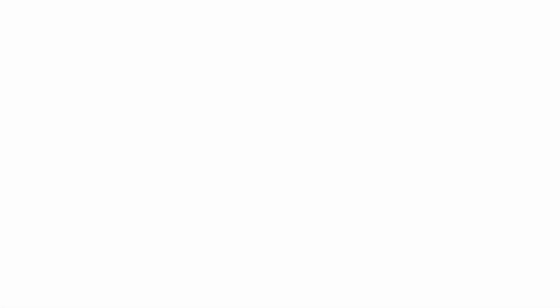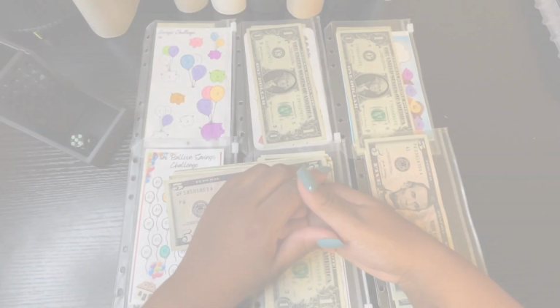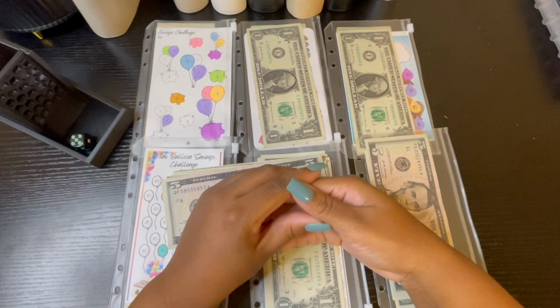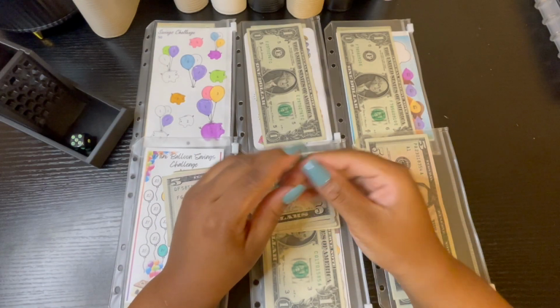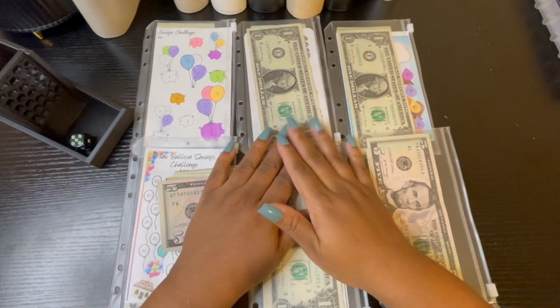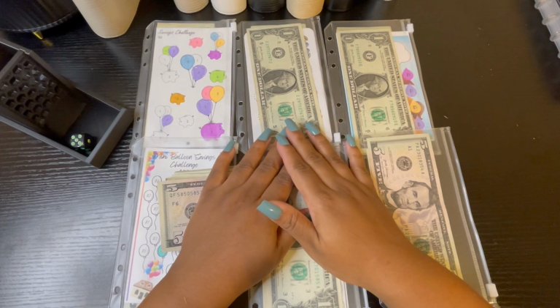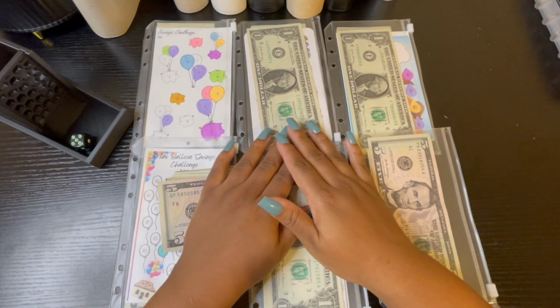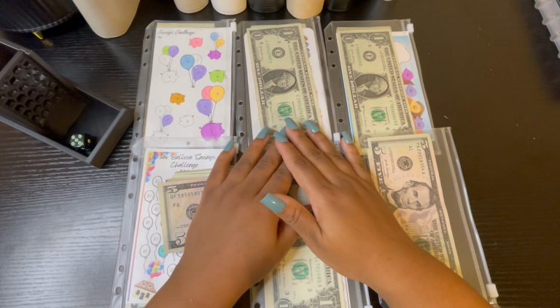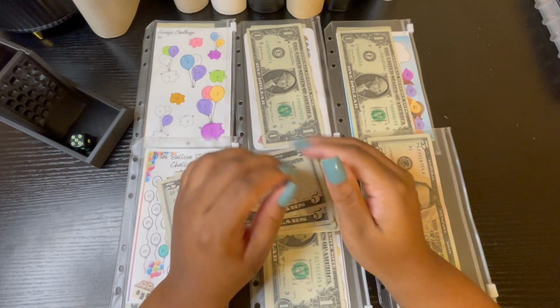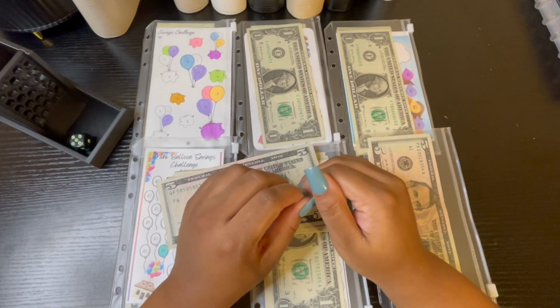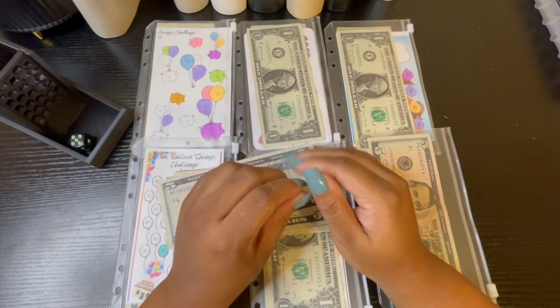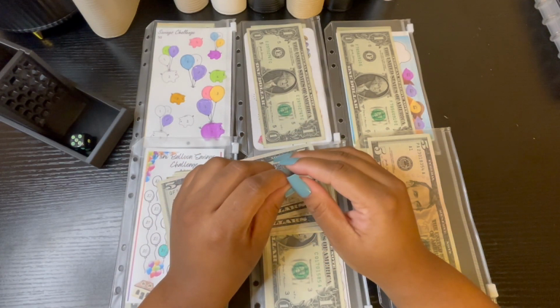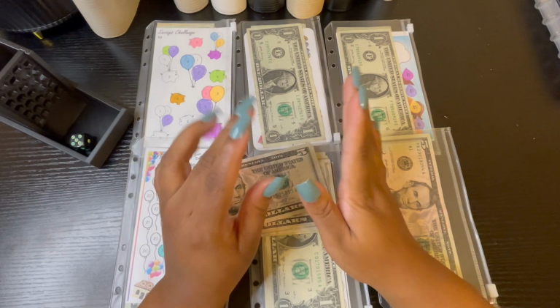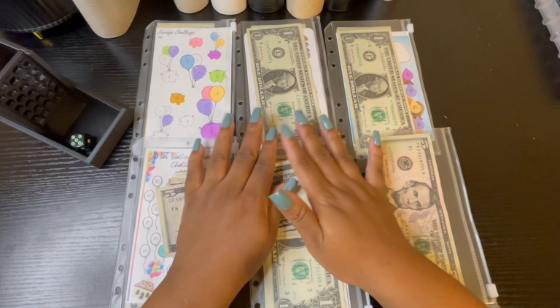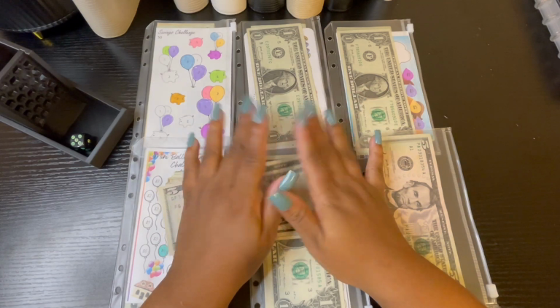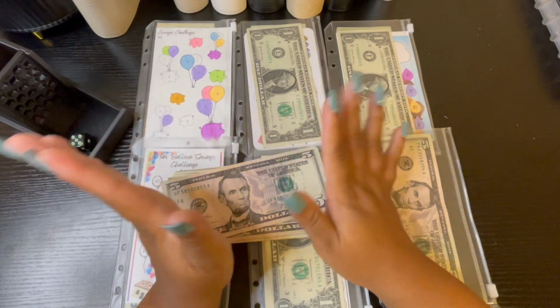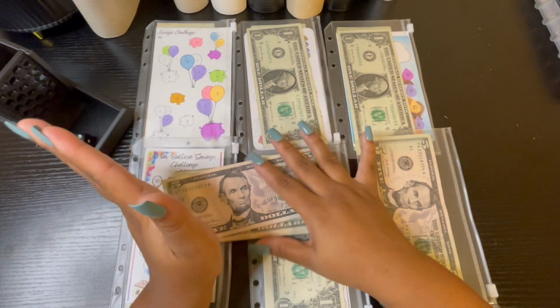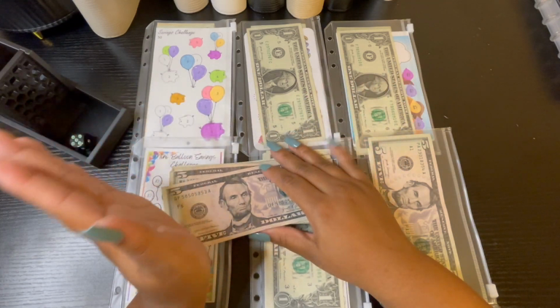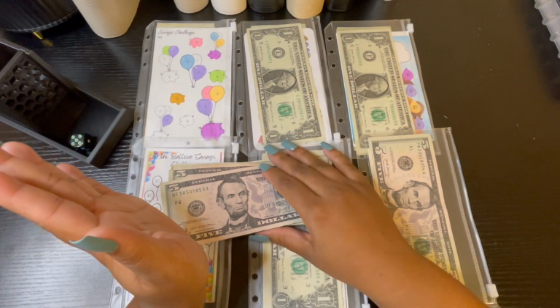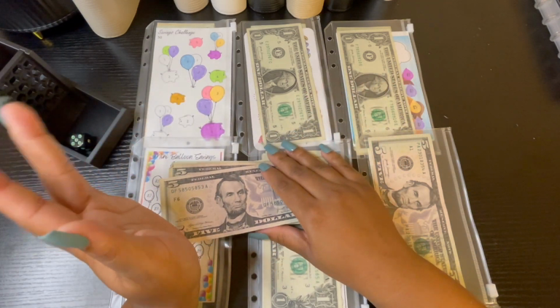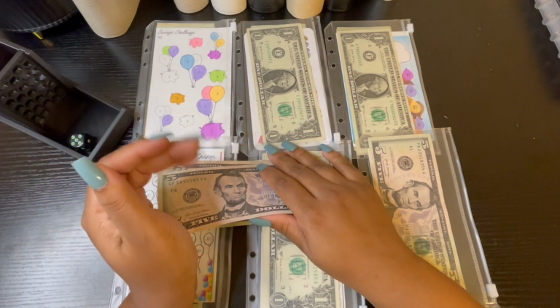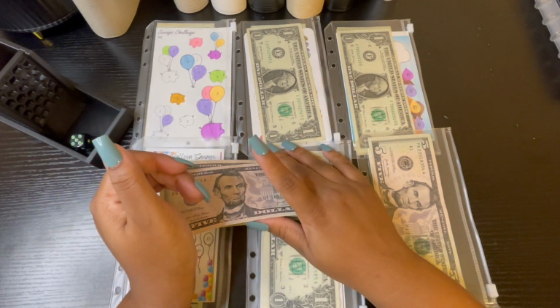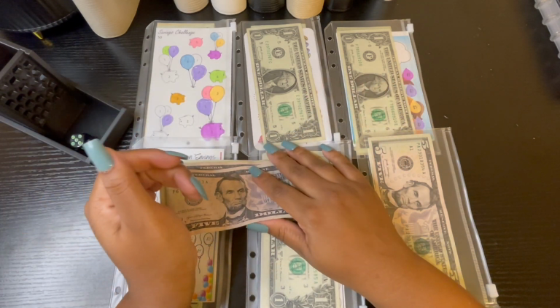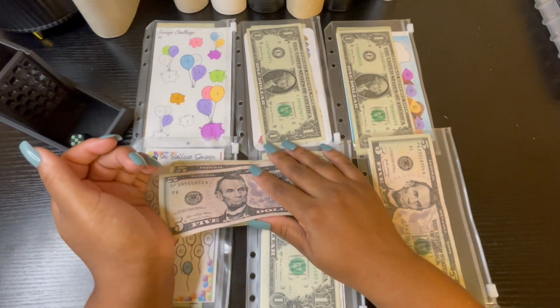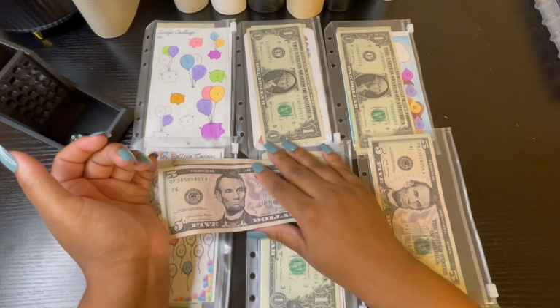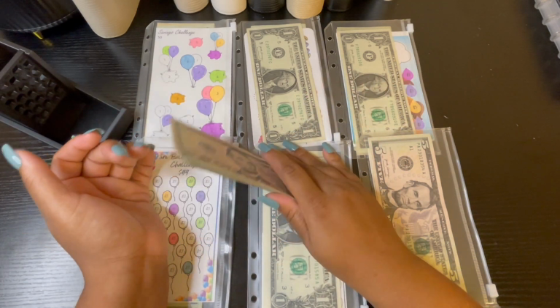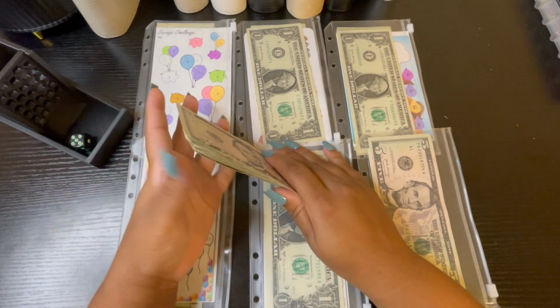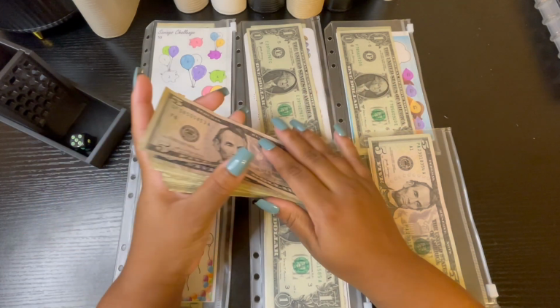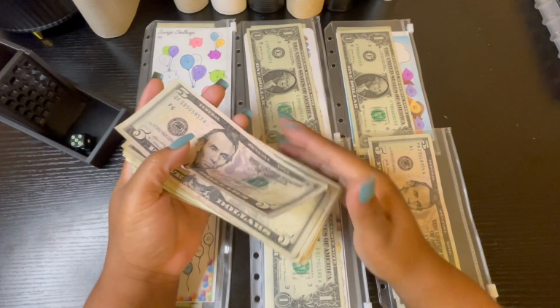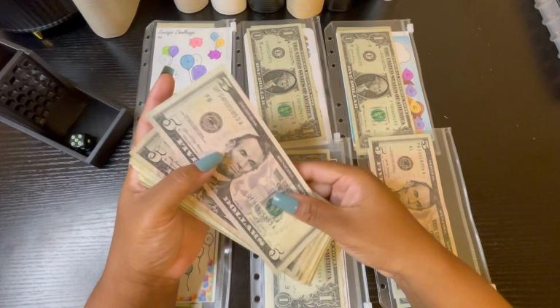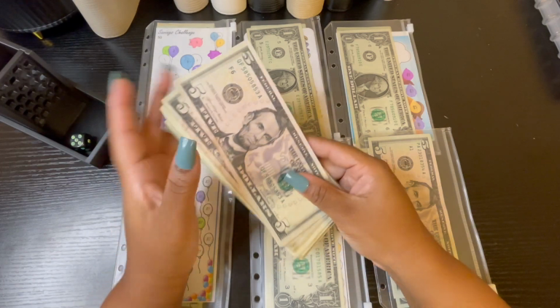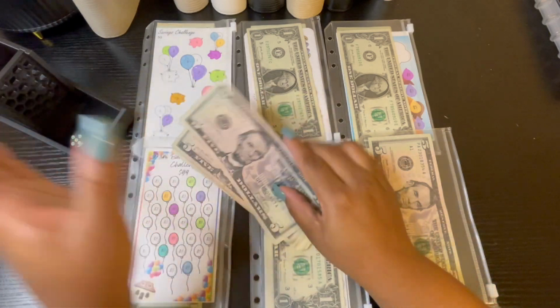Hey friends and welcome, or welcome back, to my channel. My name is Mimi and this is Budget With Me. On today's video we are going to be doing my mini savings challenges.